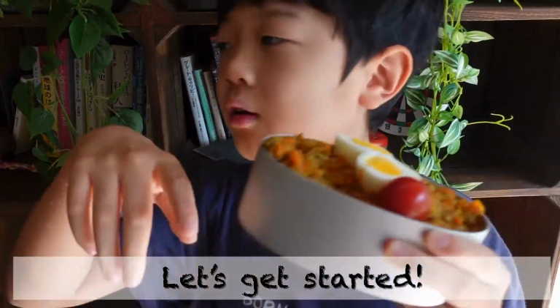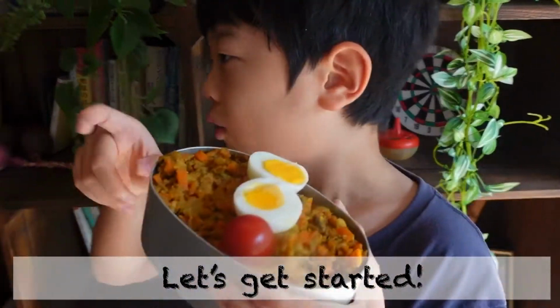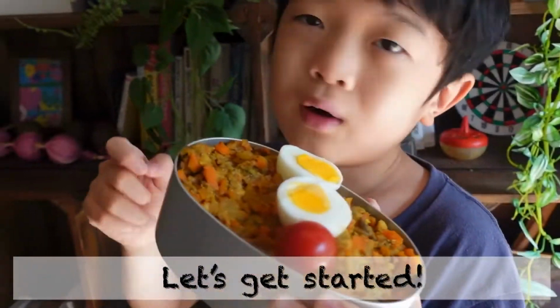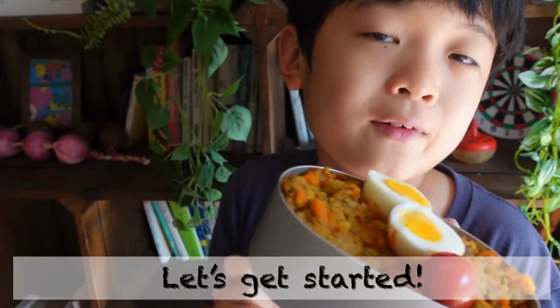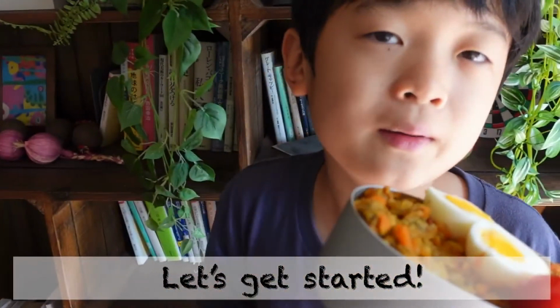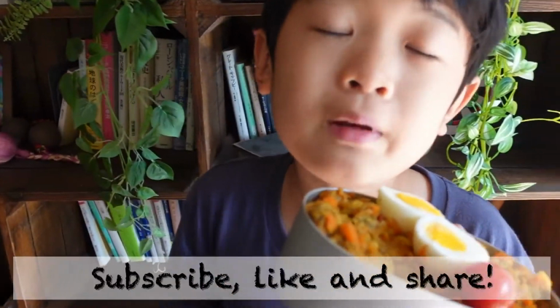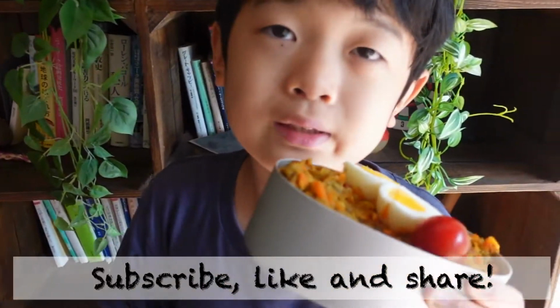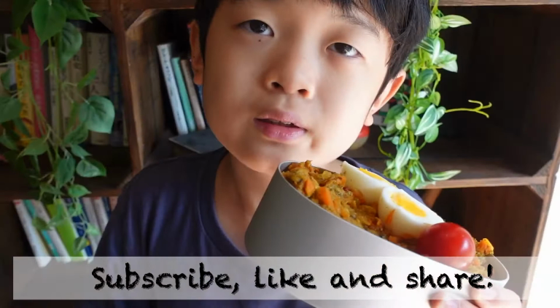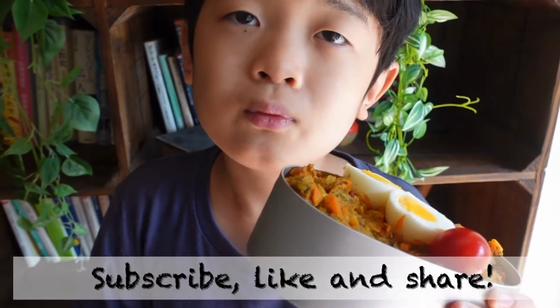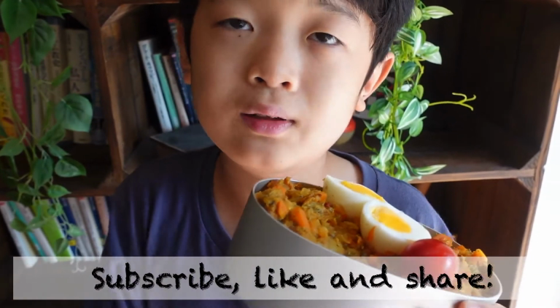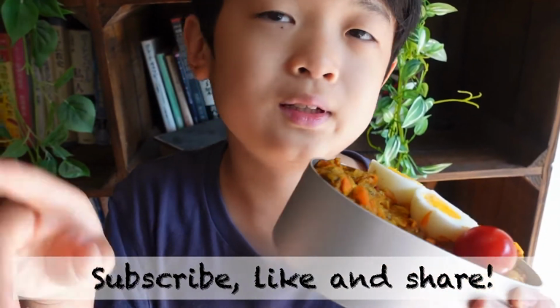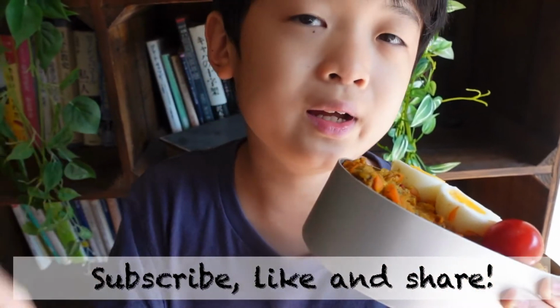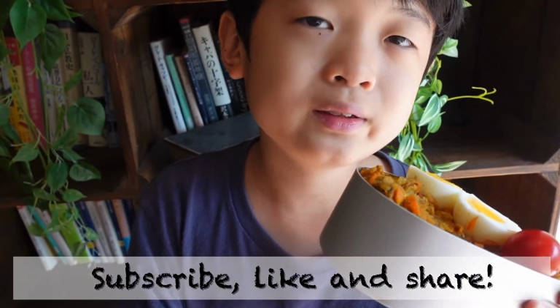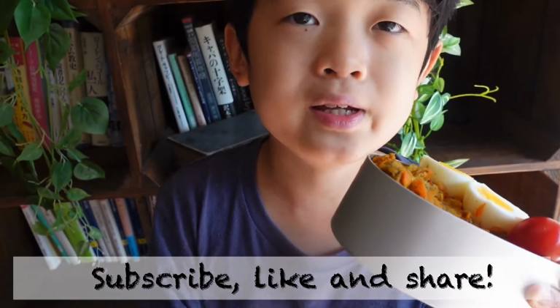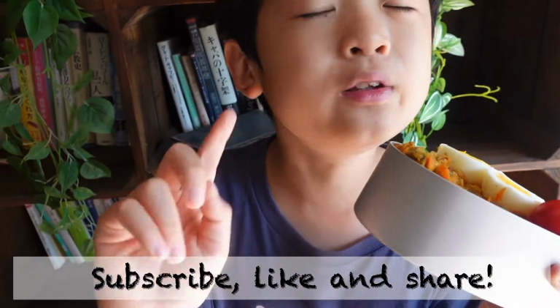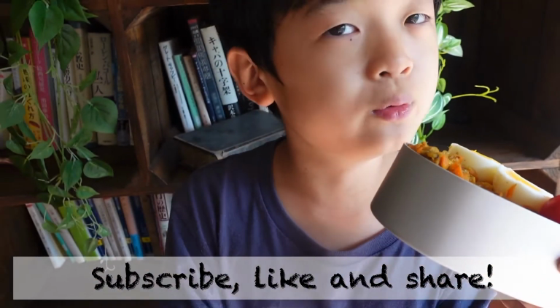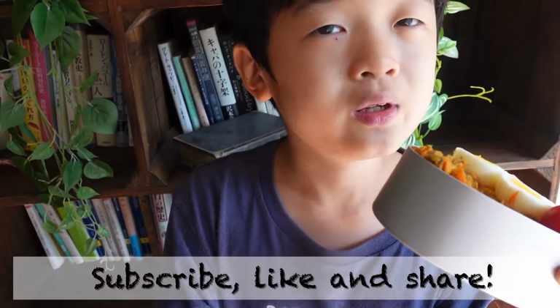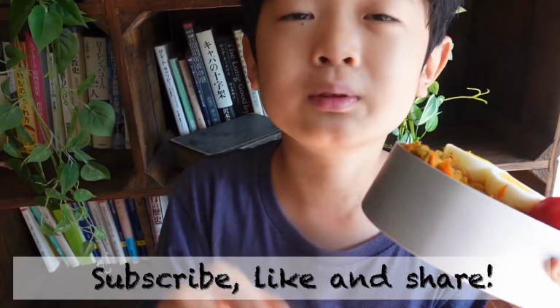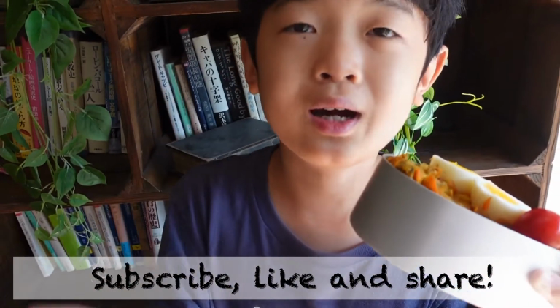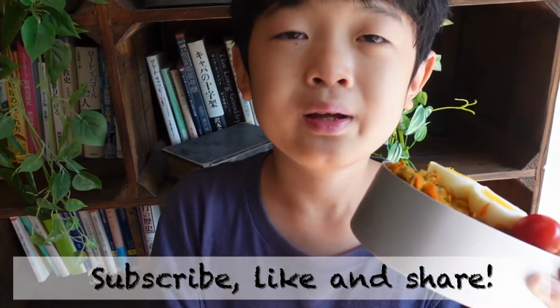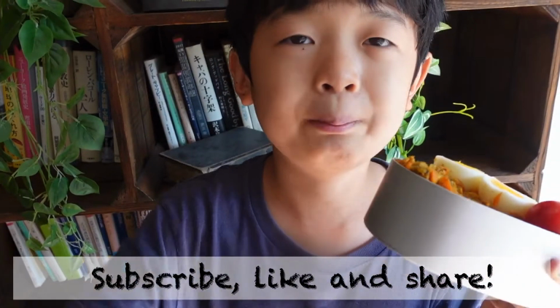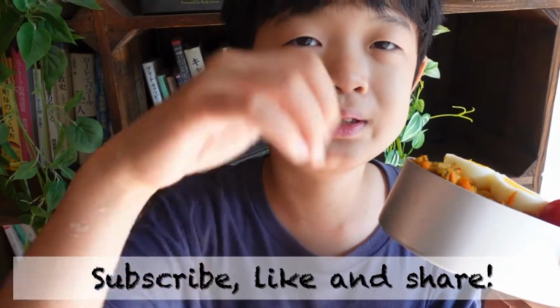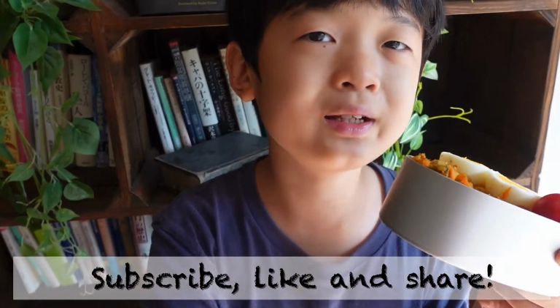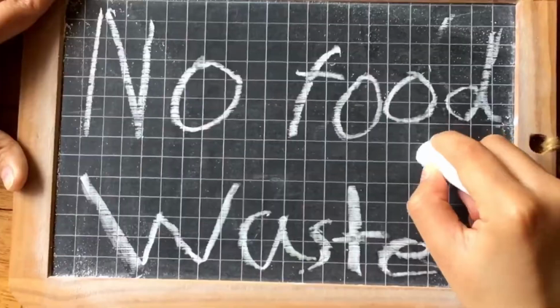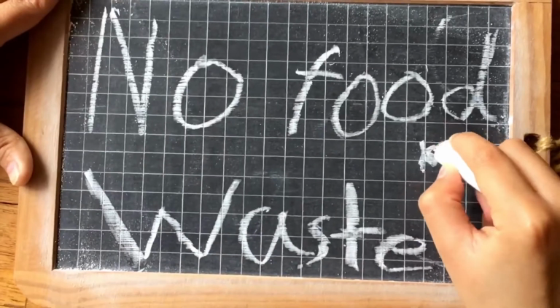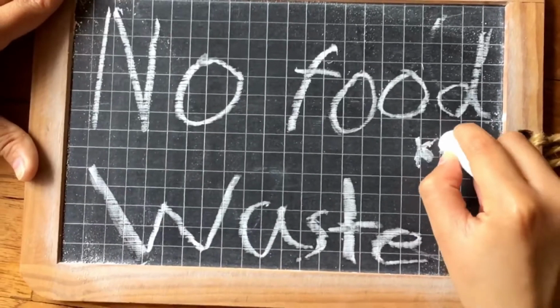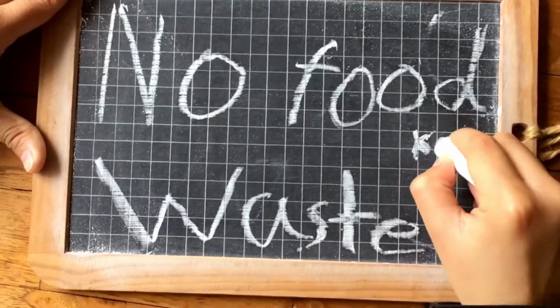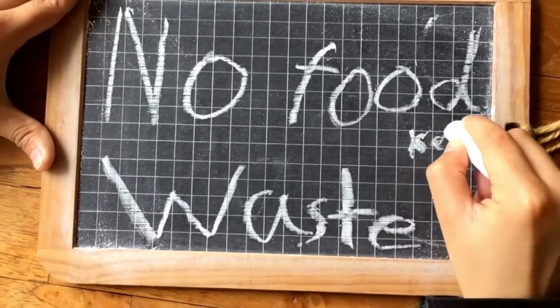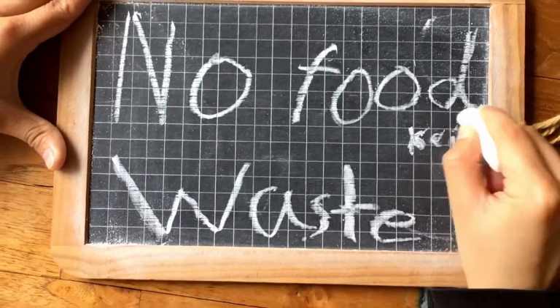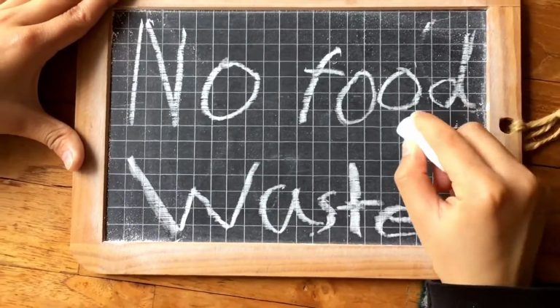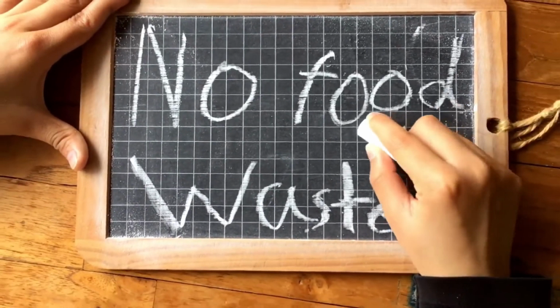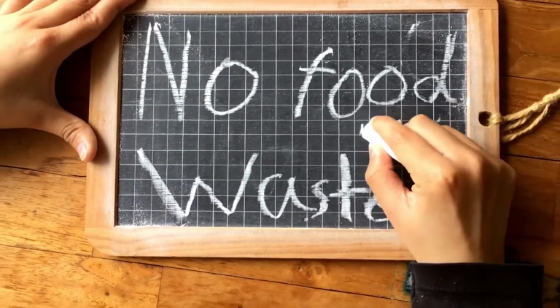Oh, I forgot — please watch the channel, stay tuned, subscribe, and put us a like. No food waste by Kay.